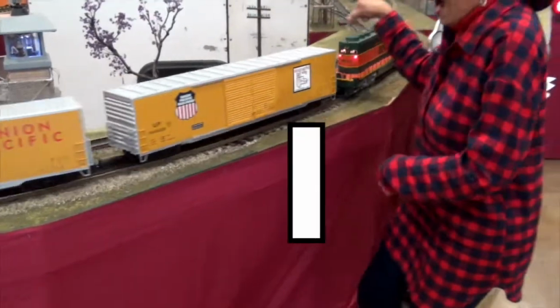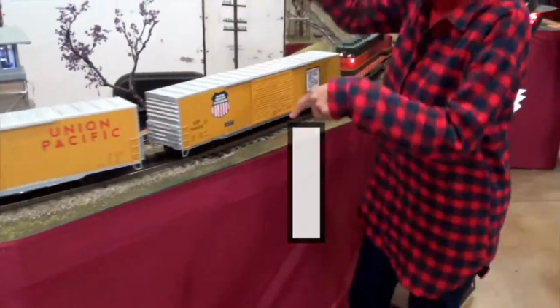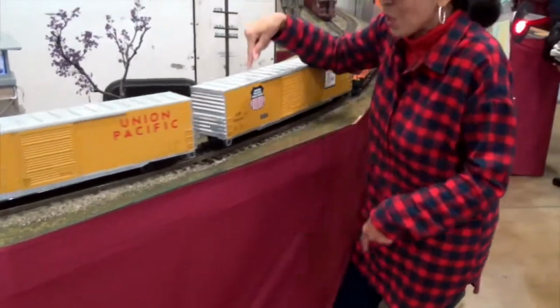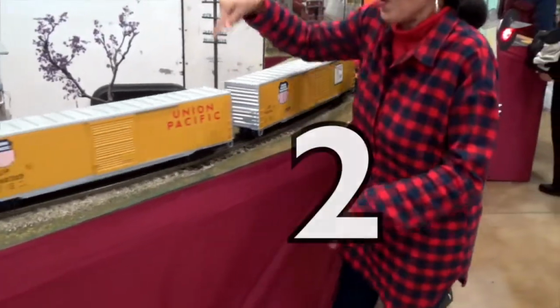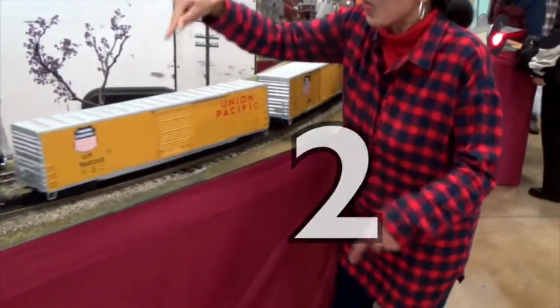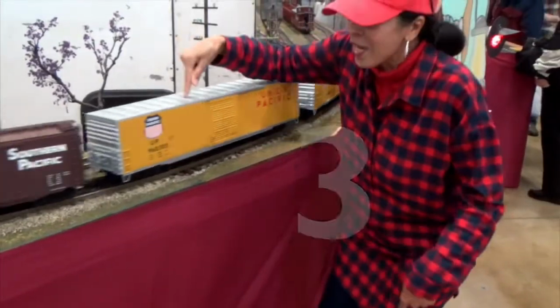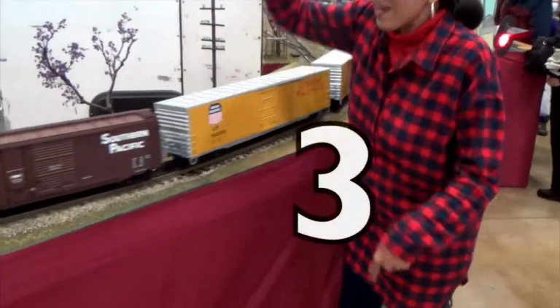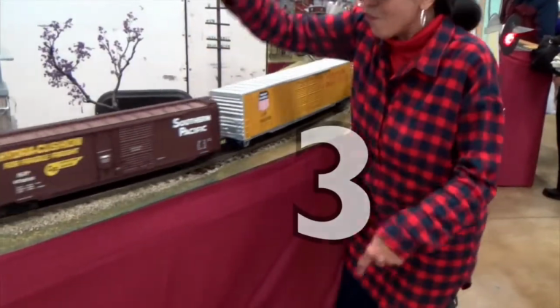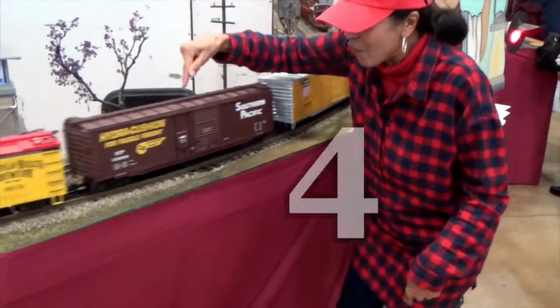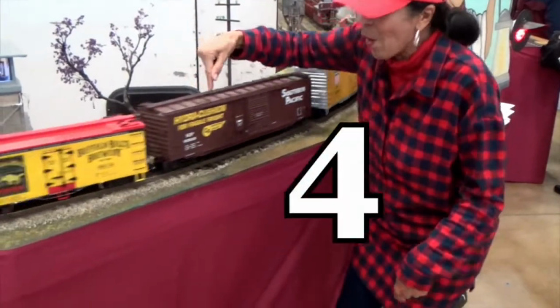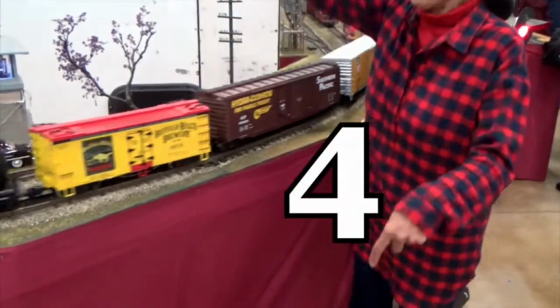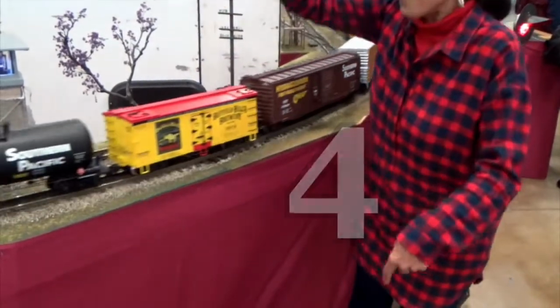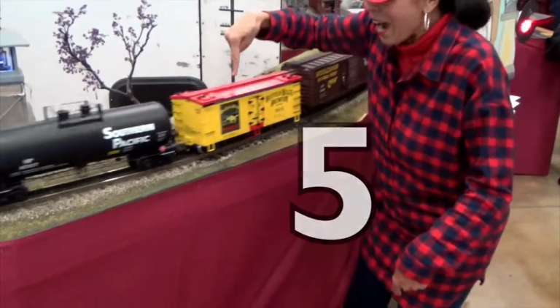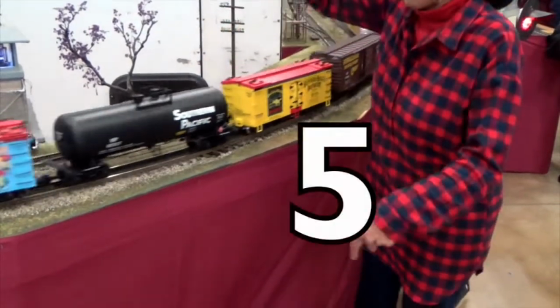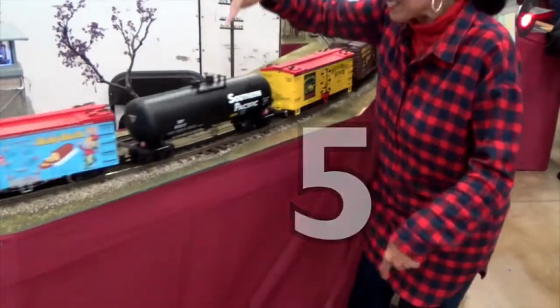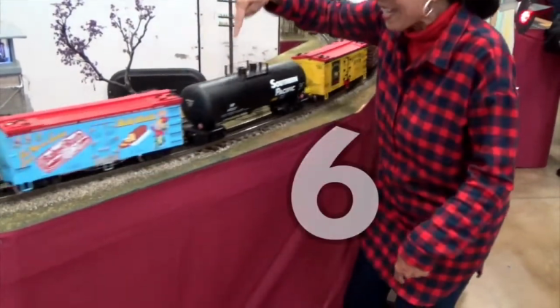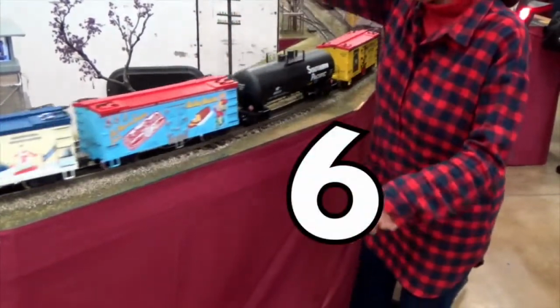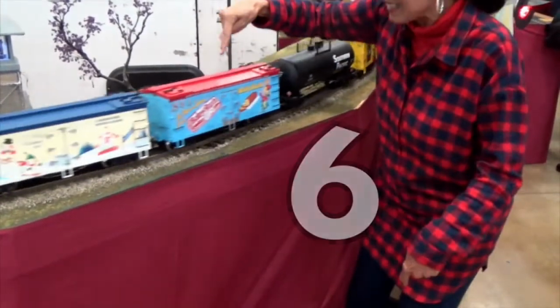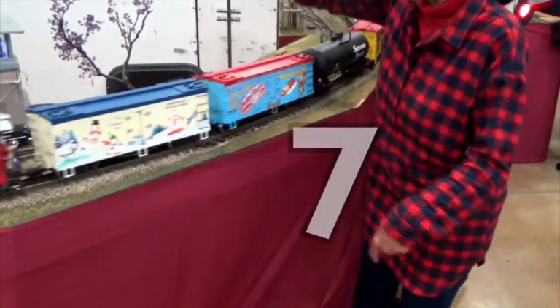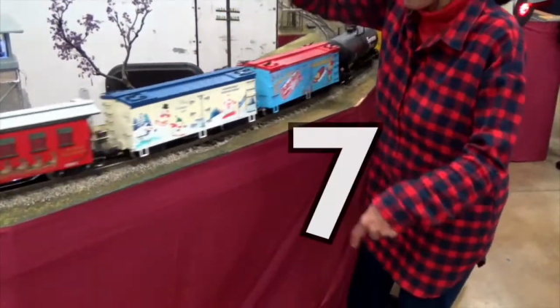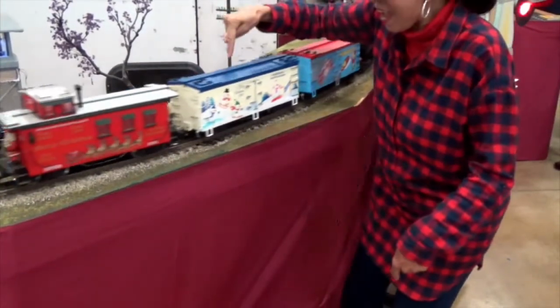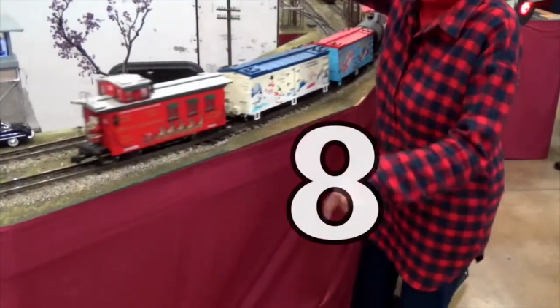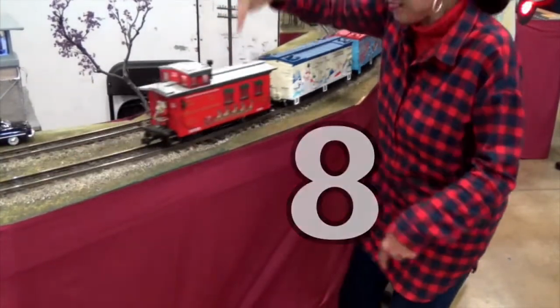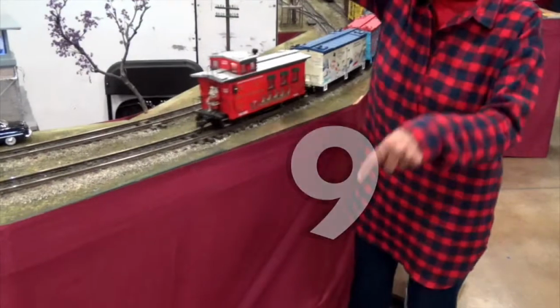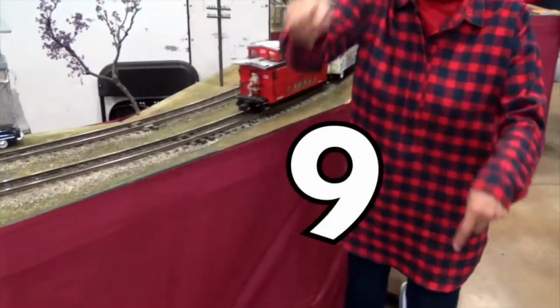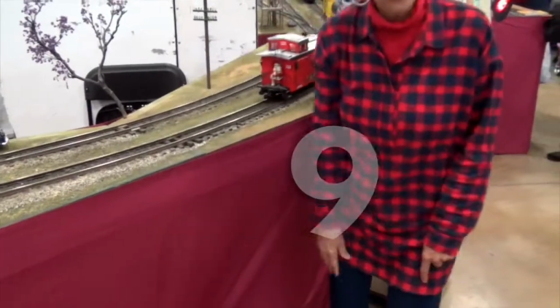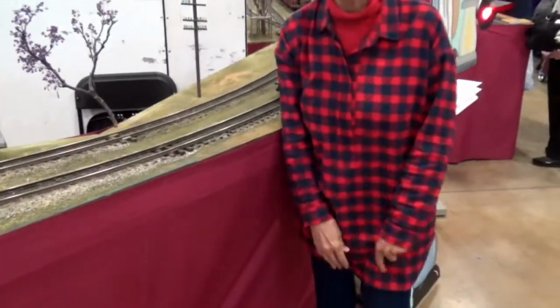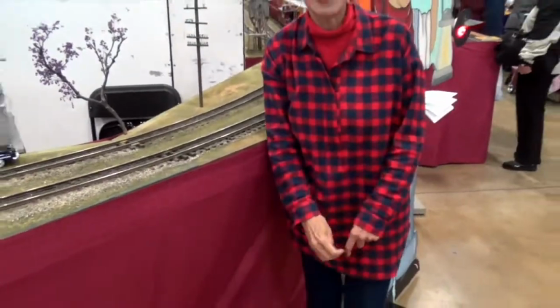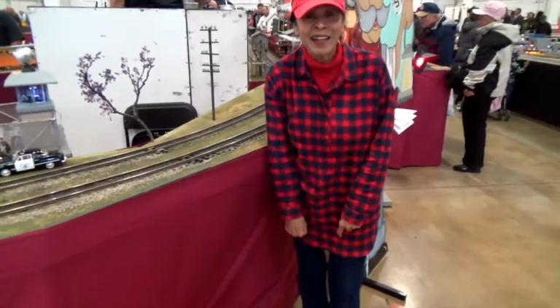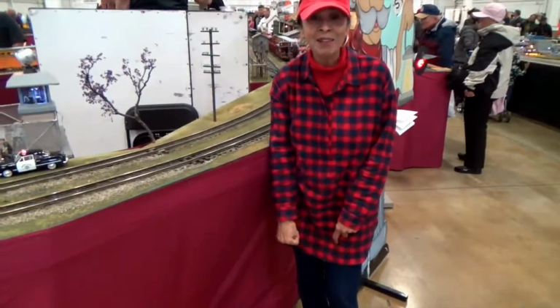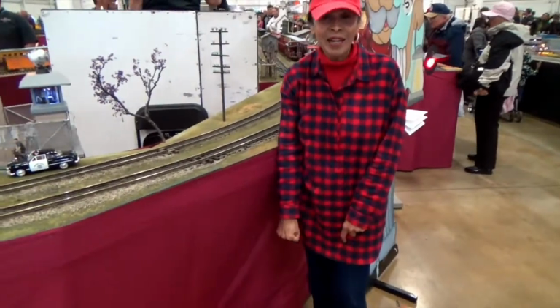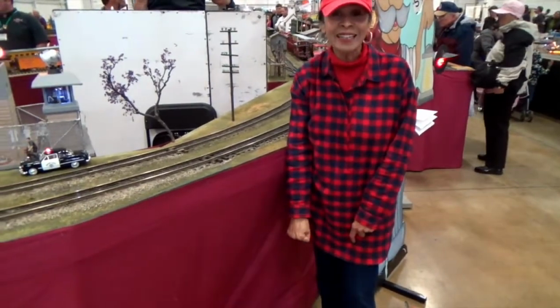1, 2, 3, 4, 5, 6, 7, 8, 9! That was a lot of counting, wasn't it?